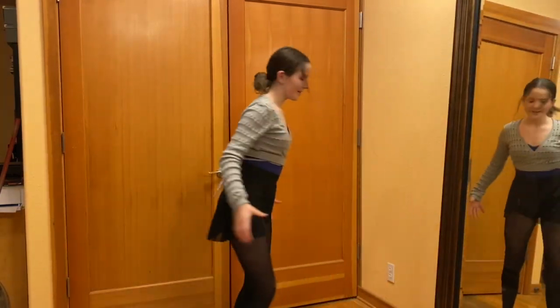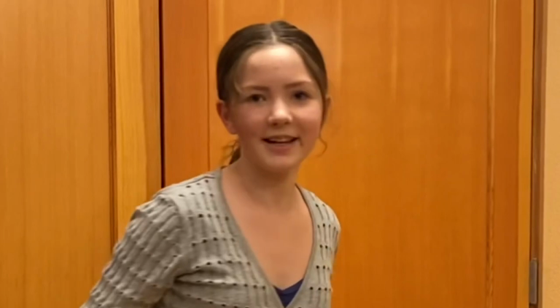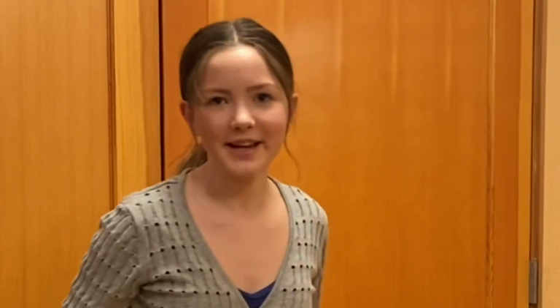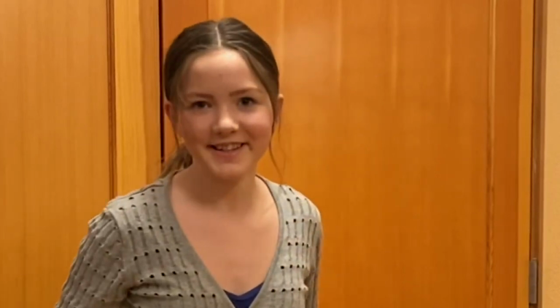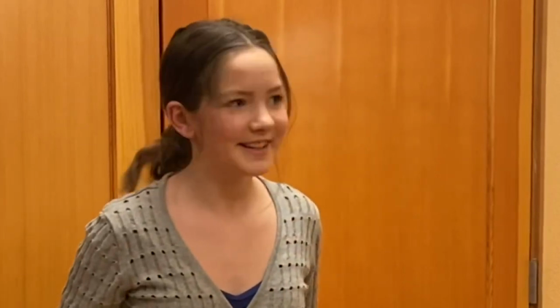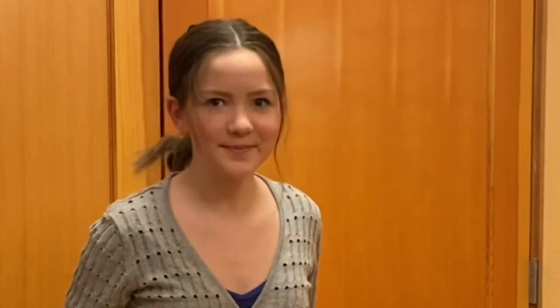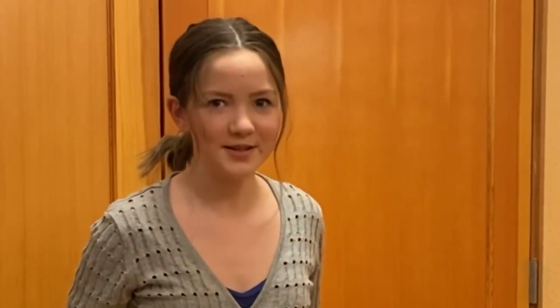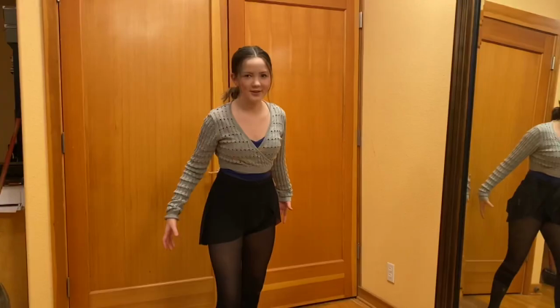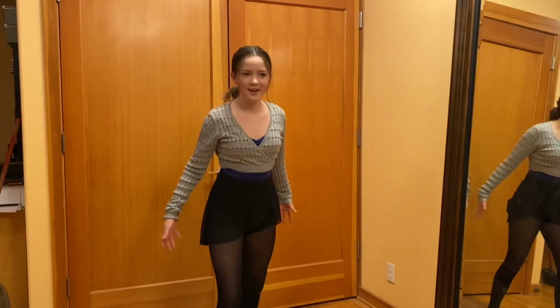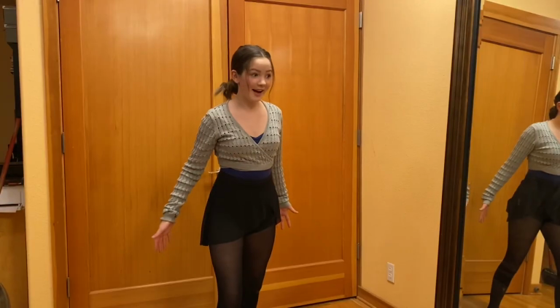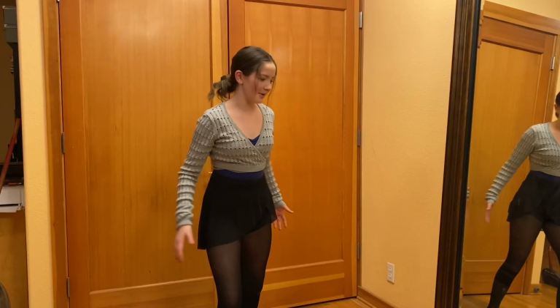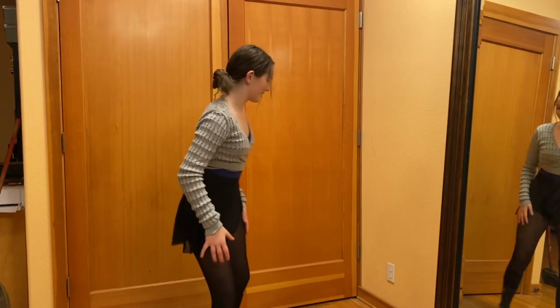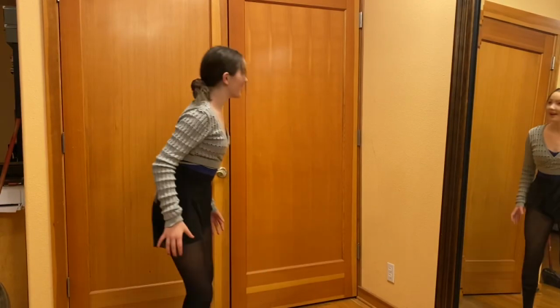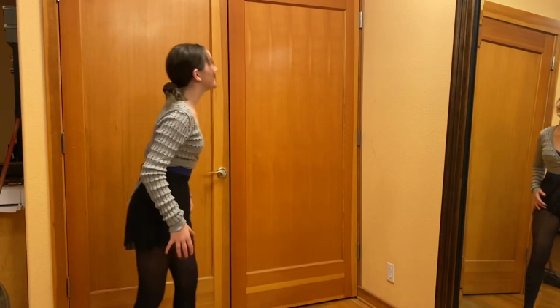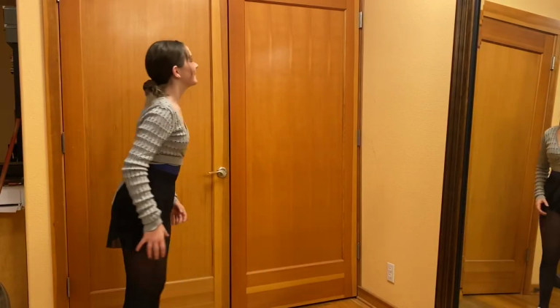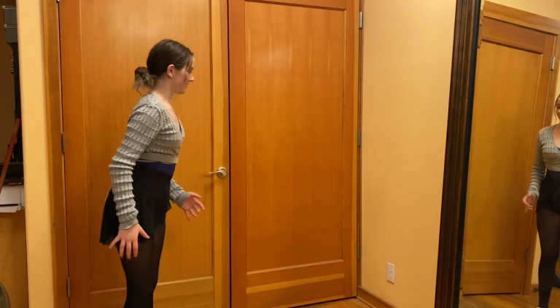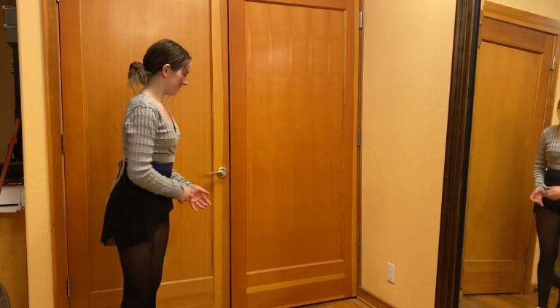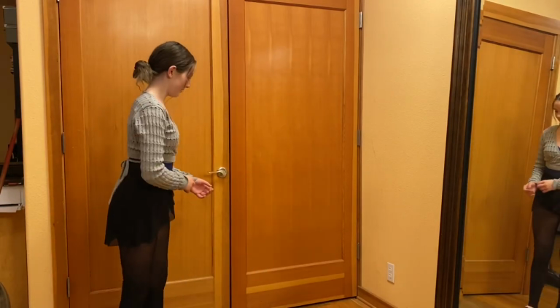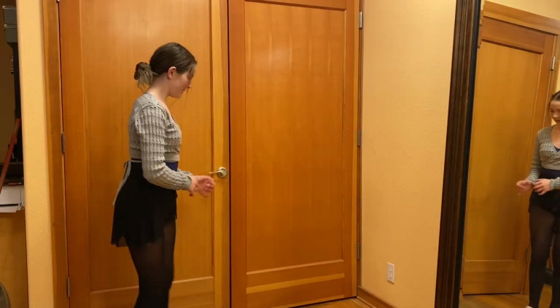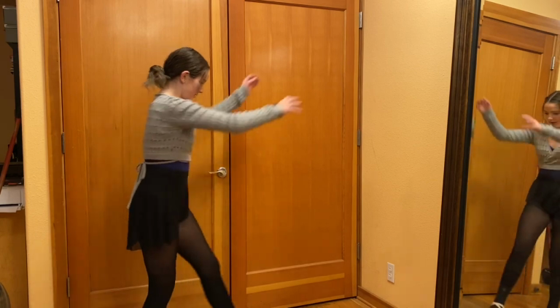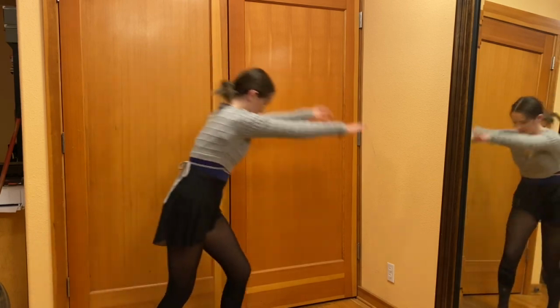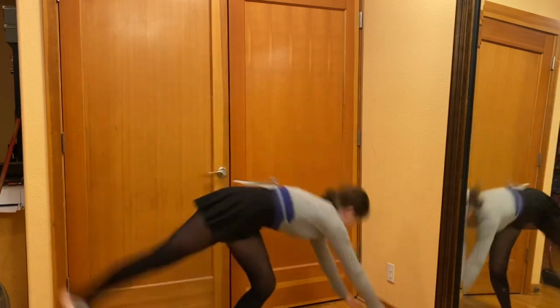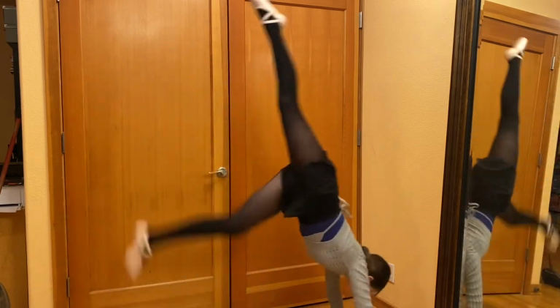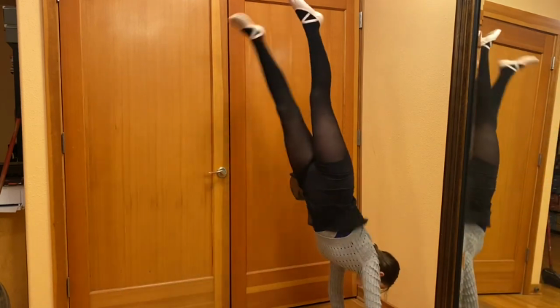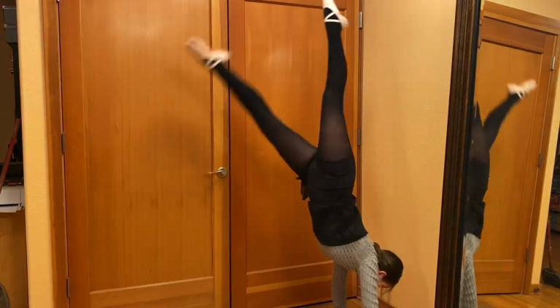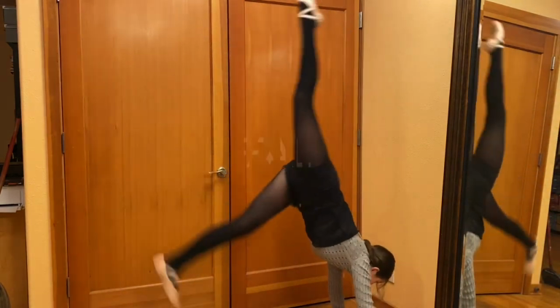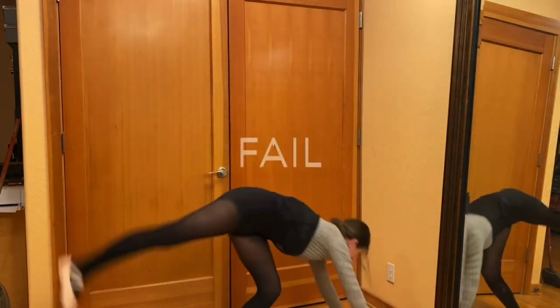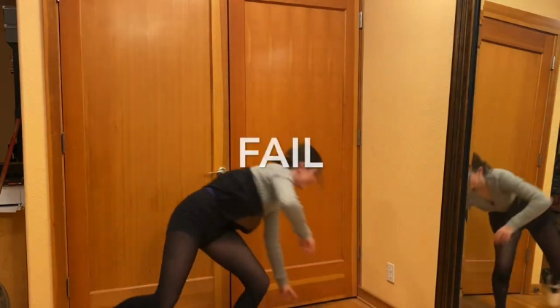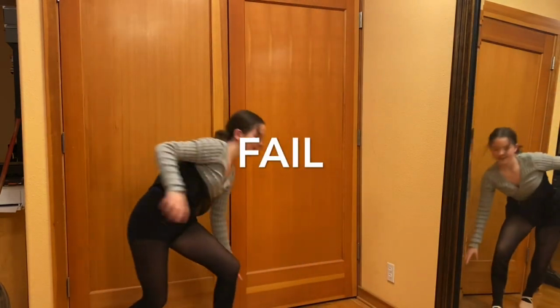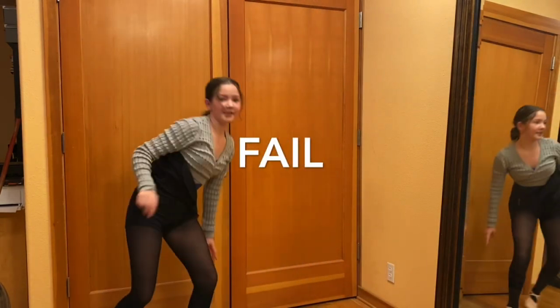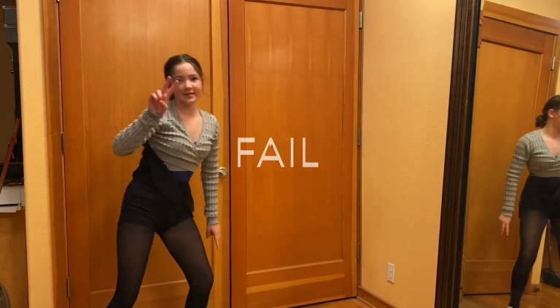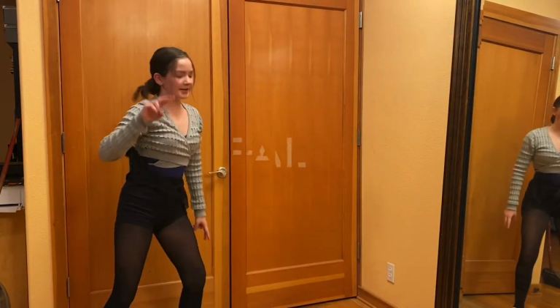Can I do a handstand? Is this possible? I don't know, I'm going to try. Take two.